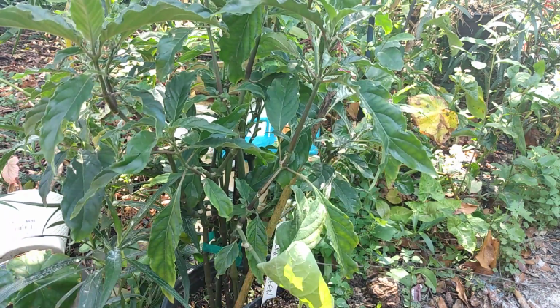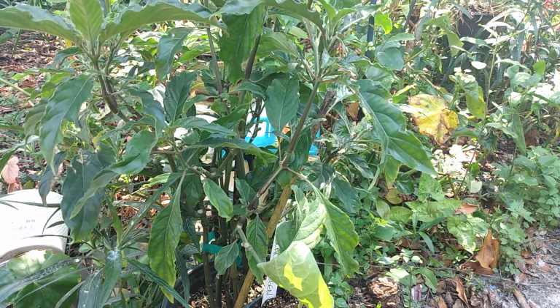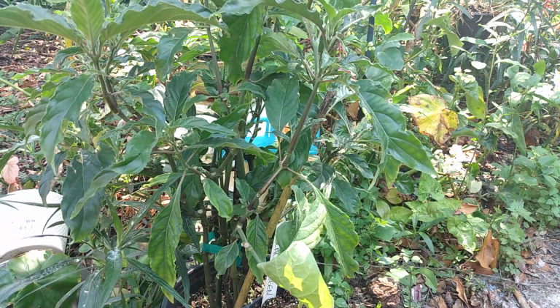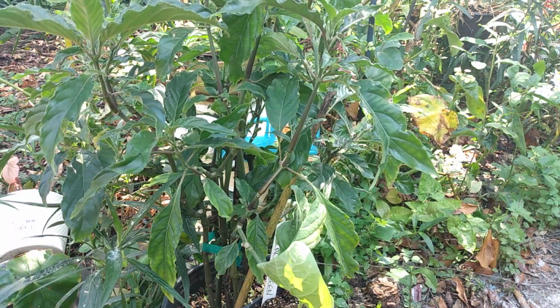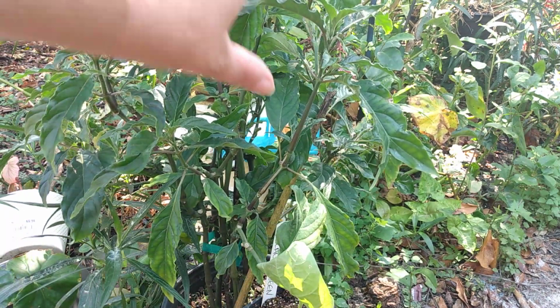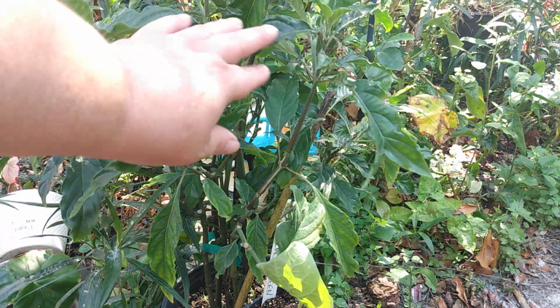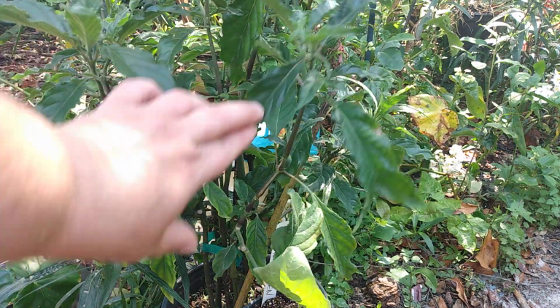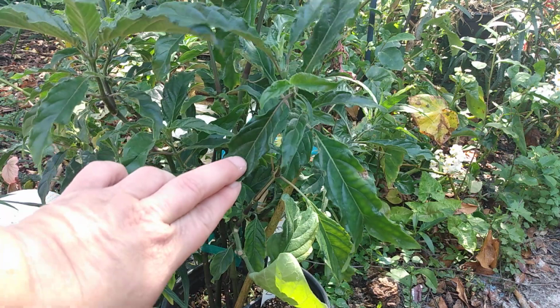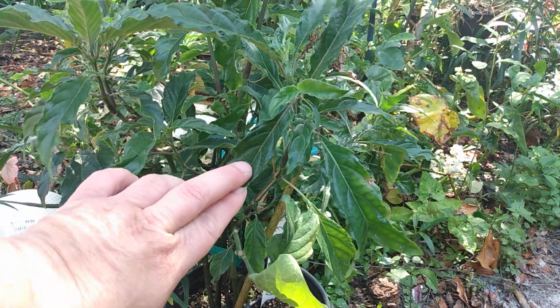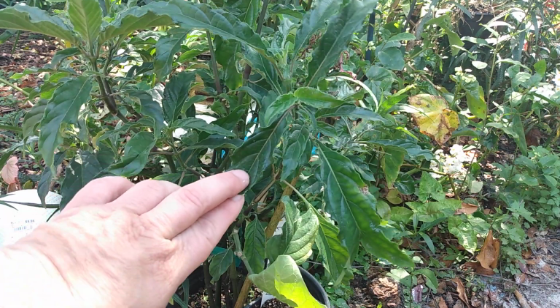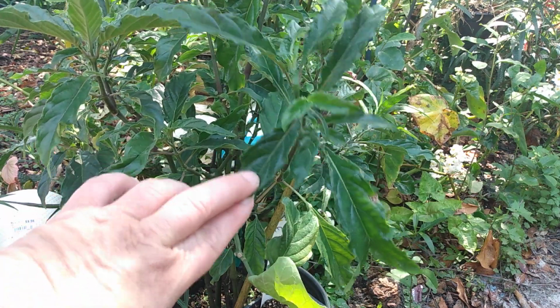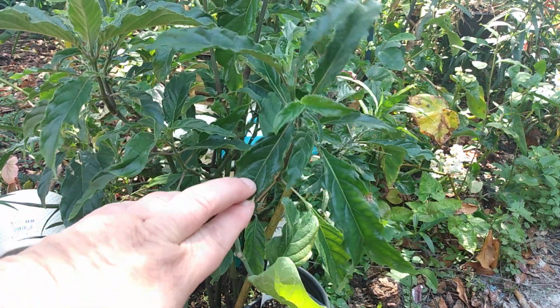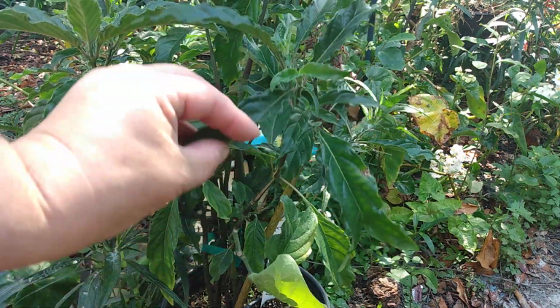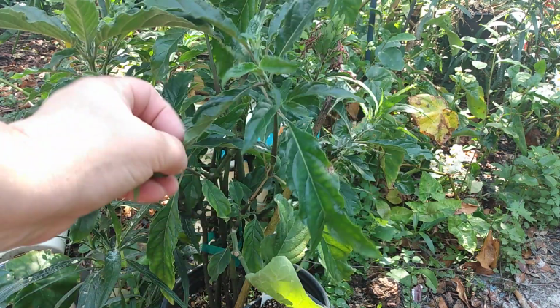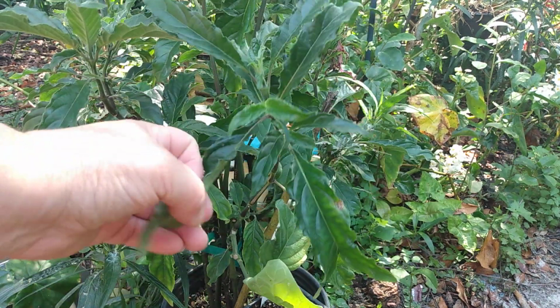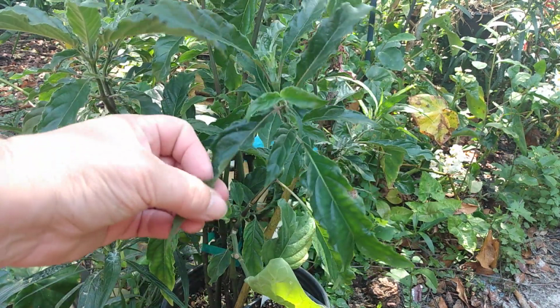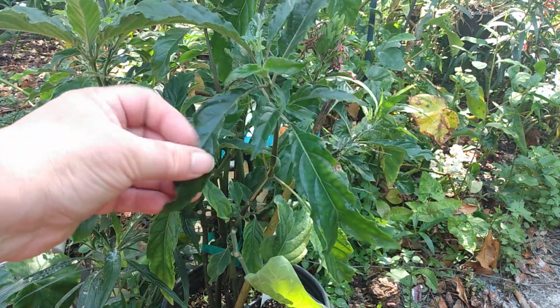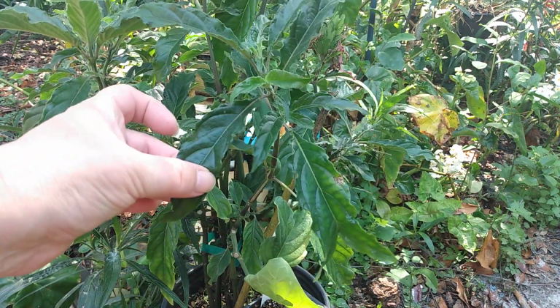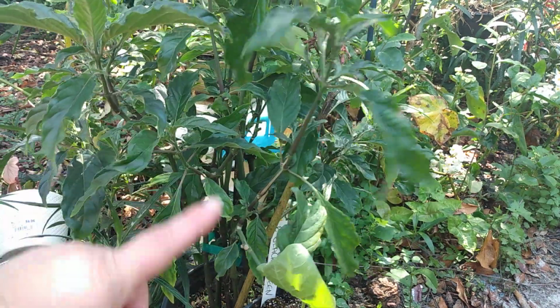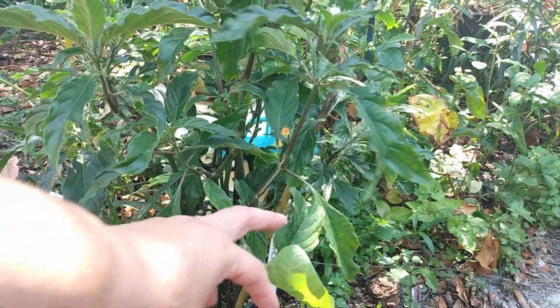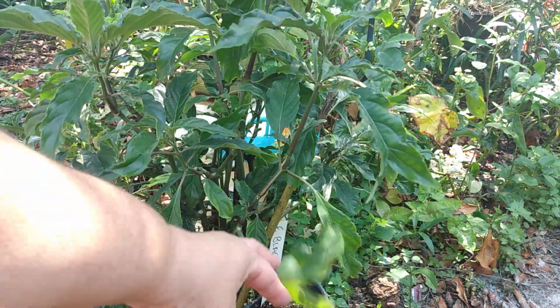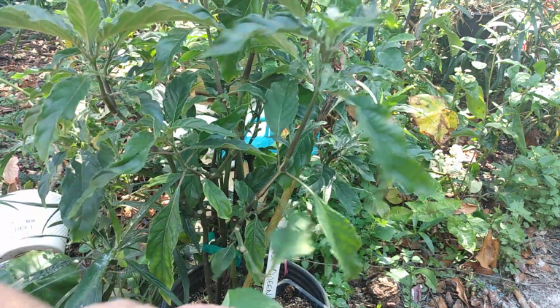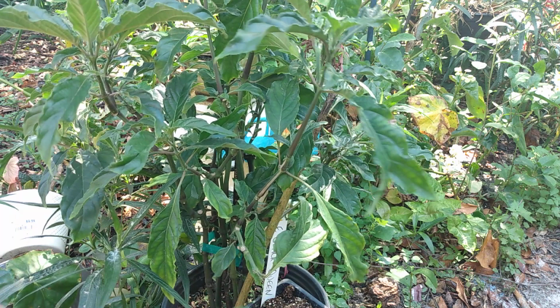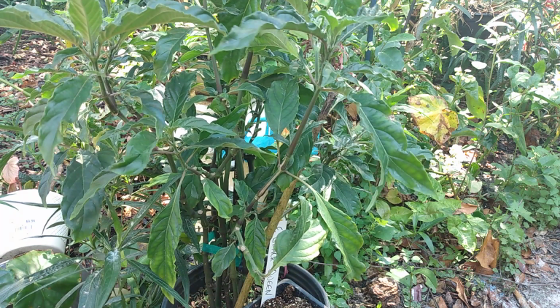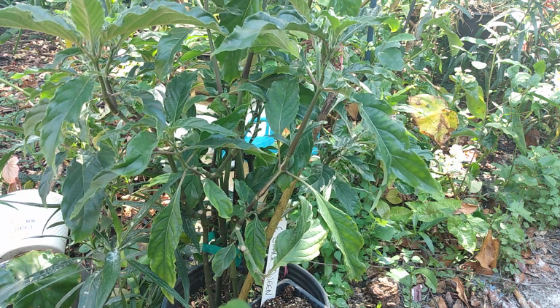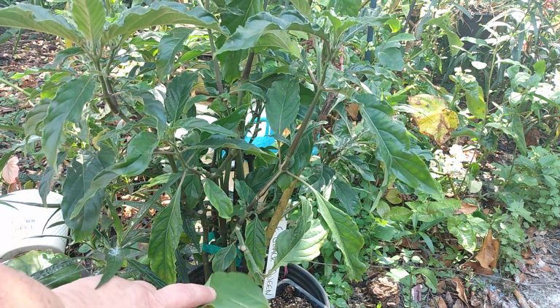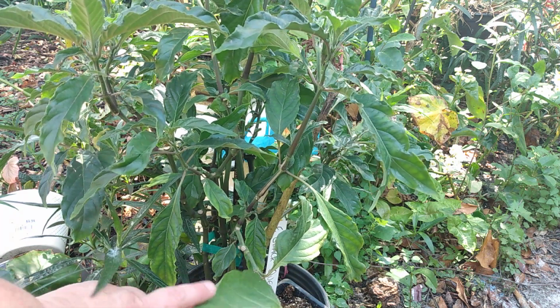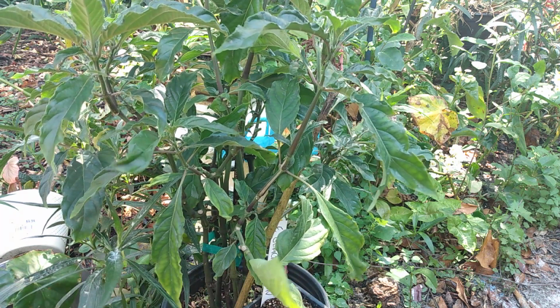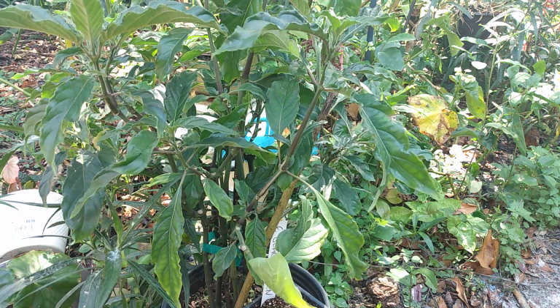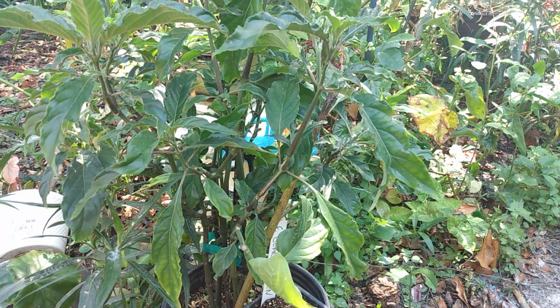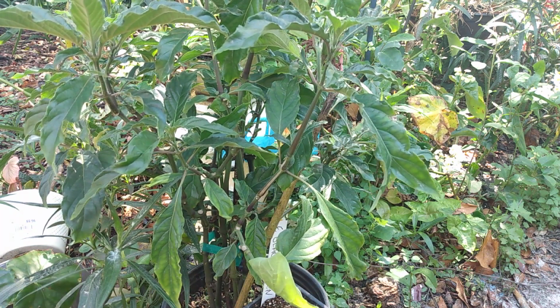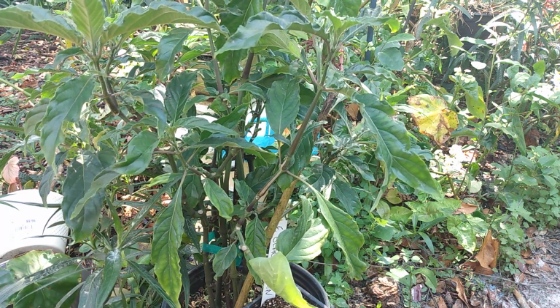That was all I purchased. The pink flamingo feather jacobinia was the most expensive — I think this was $10. And again, $1 for the little eggplant starts. The rosemary, I think, was about $4.